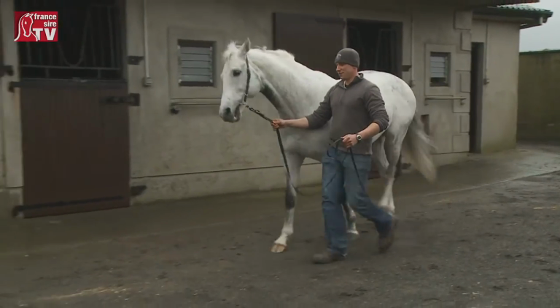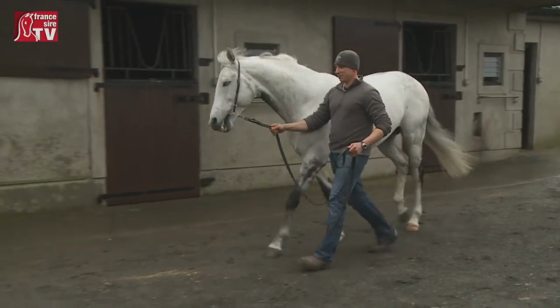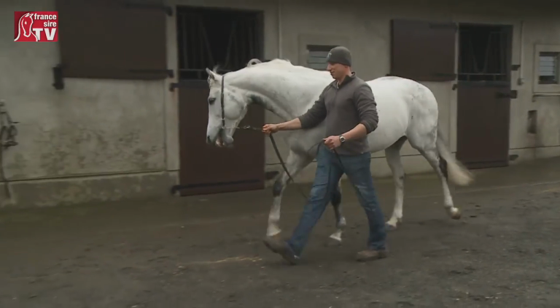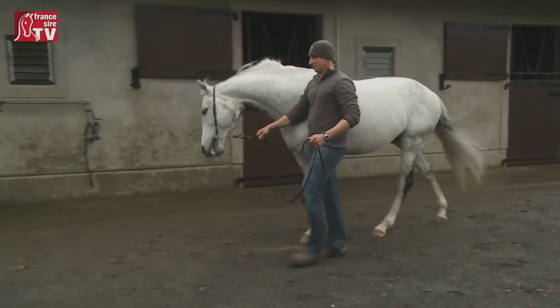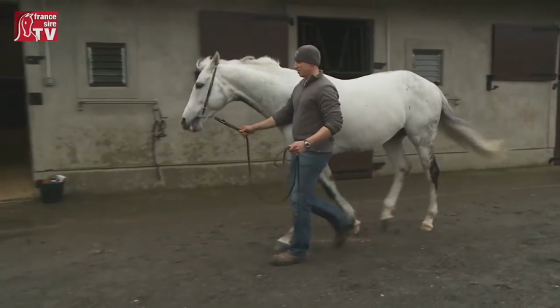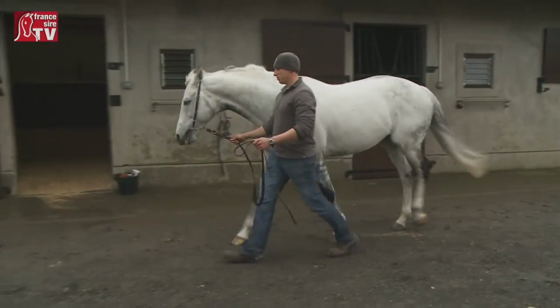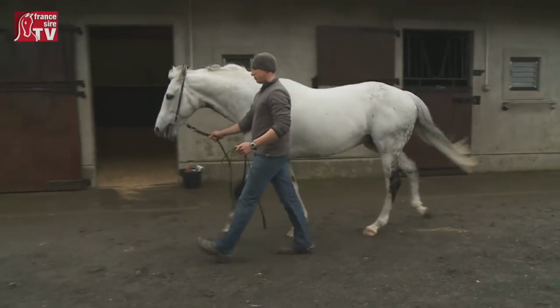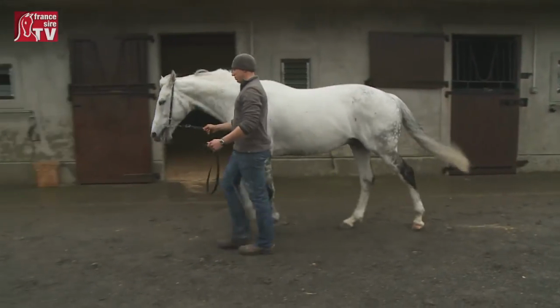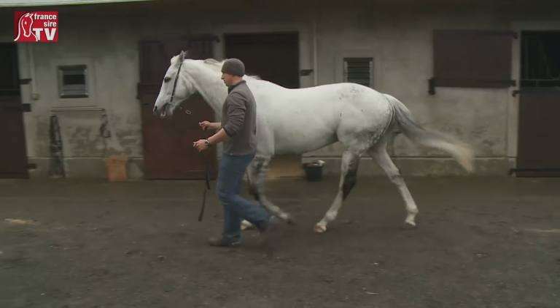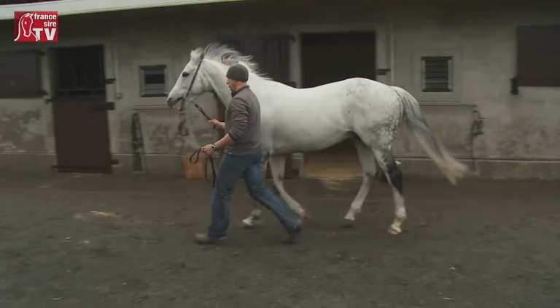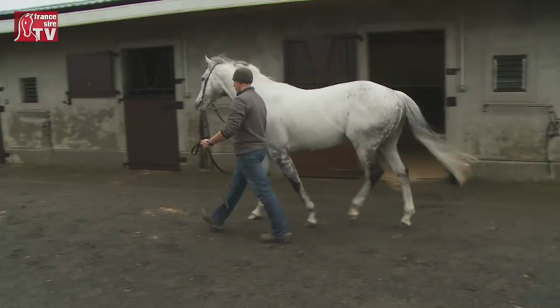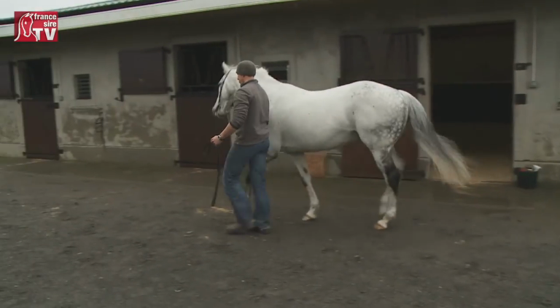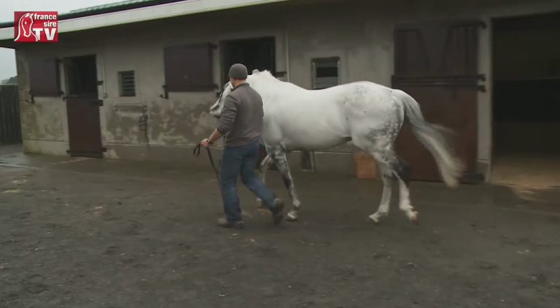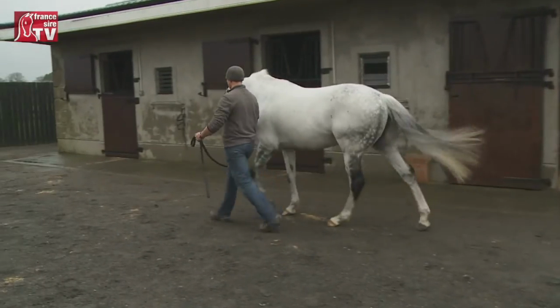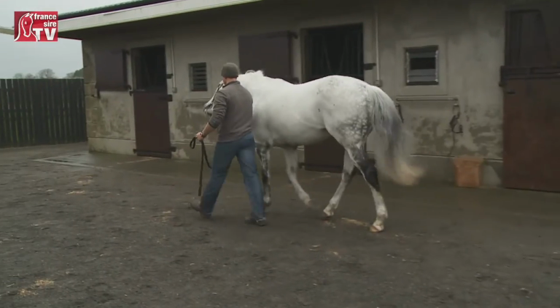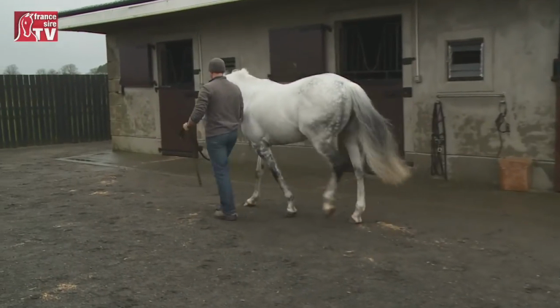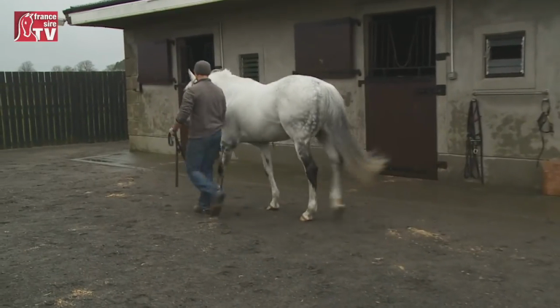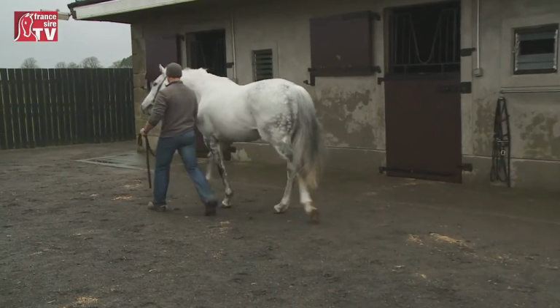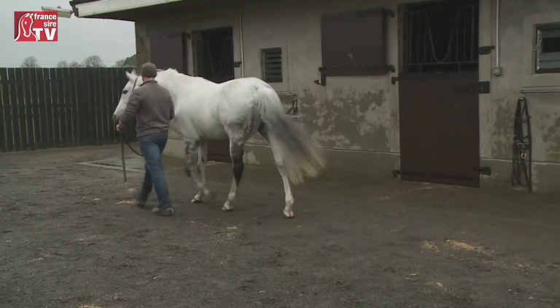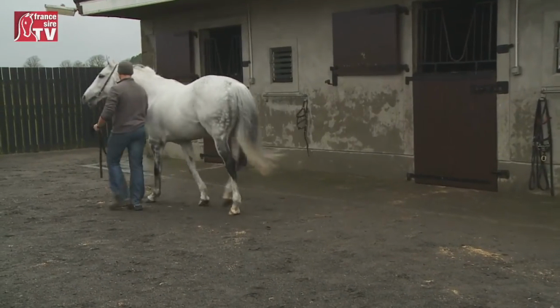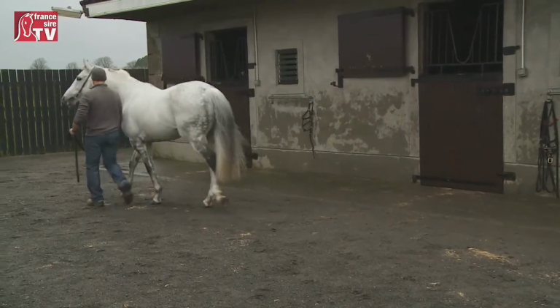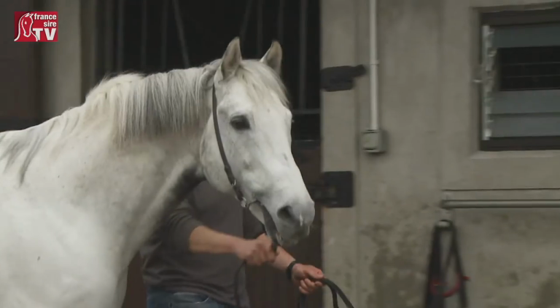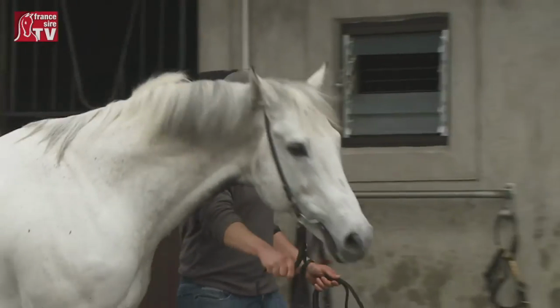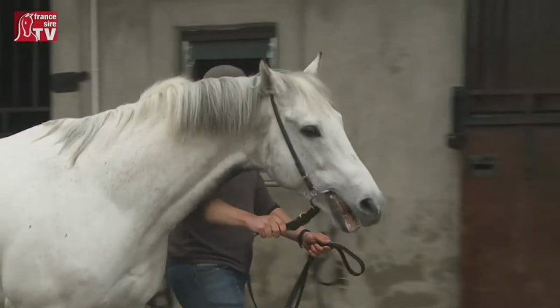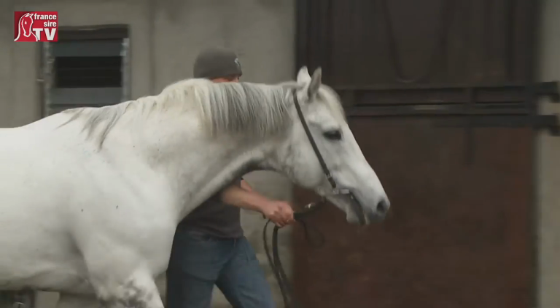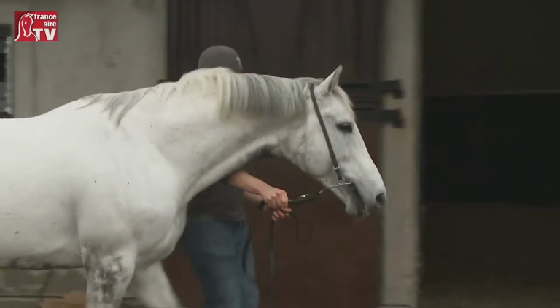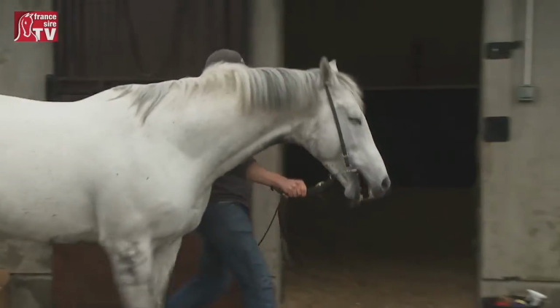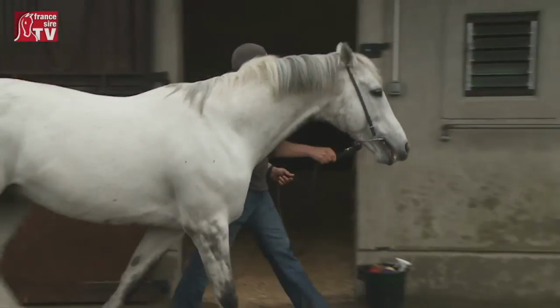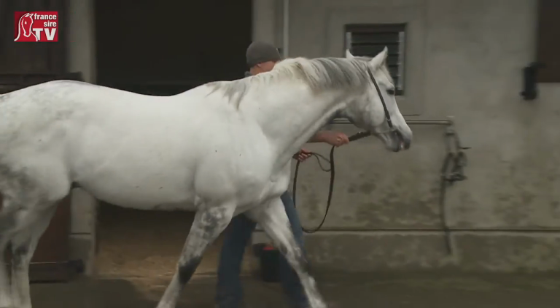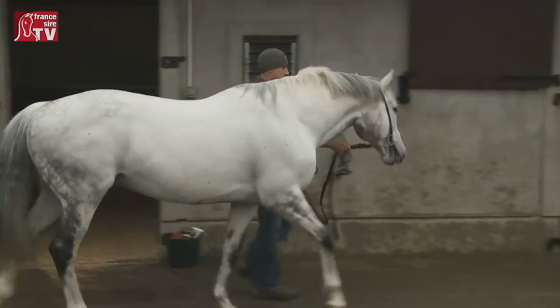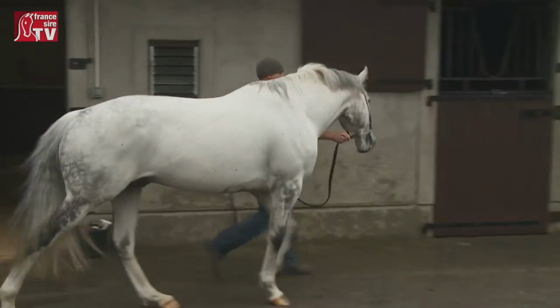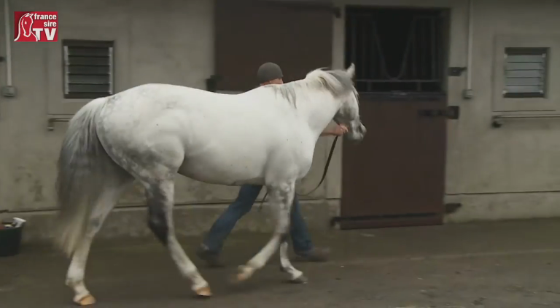He was probably one of the first stallions retired that early, but we thought he'd fit the bill at the time. Thank God it's worked out for us — he's been very special, it's been a real fairy tale story.